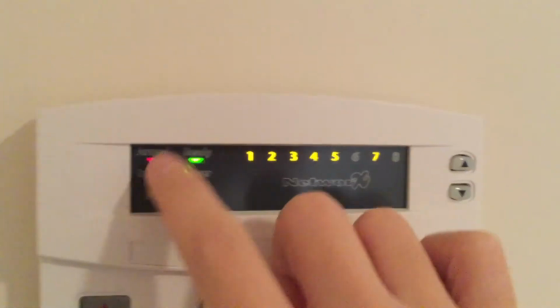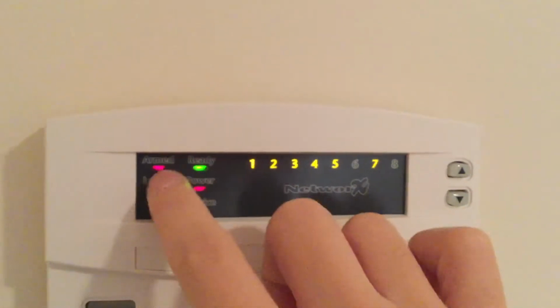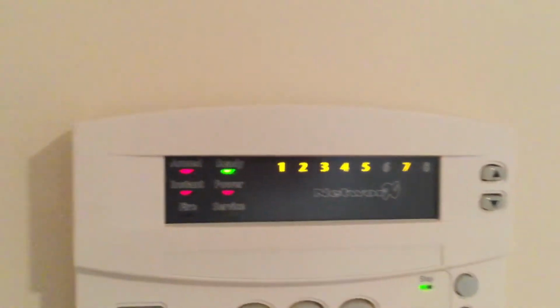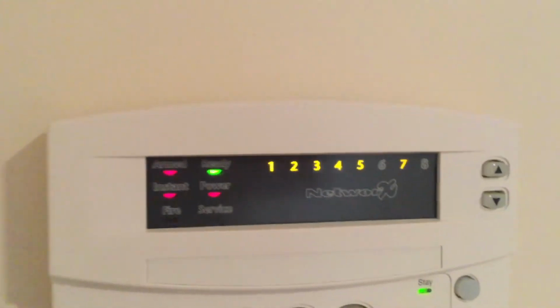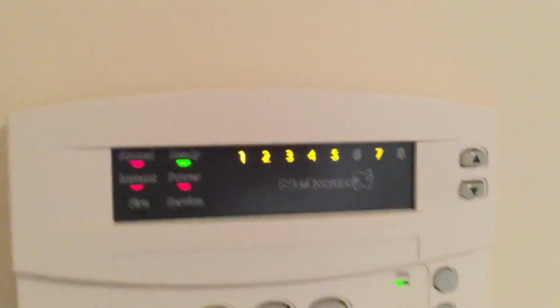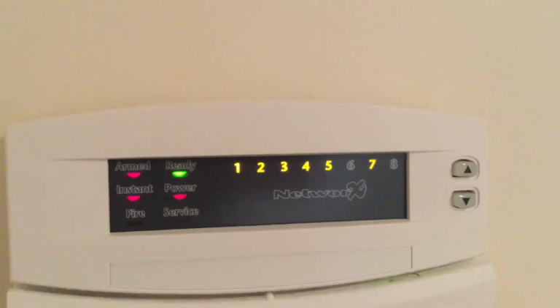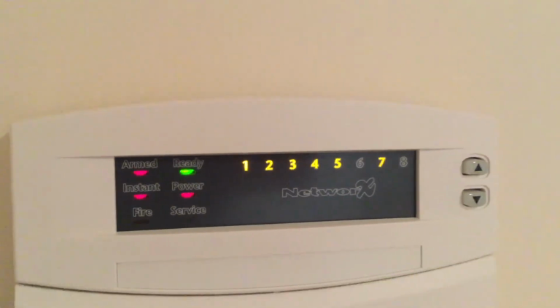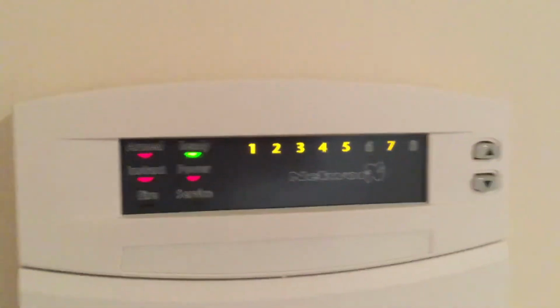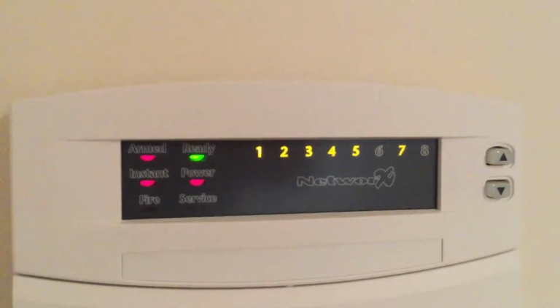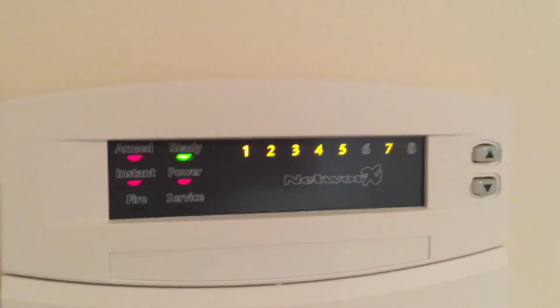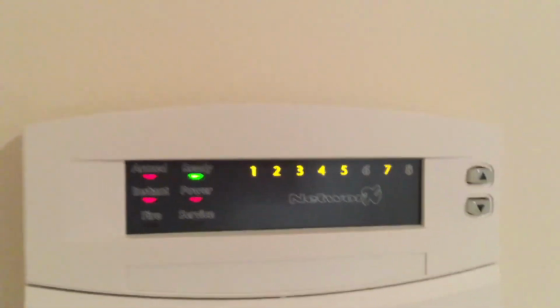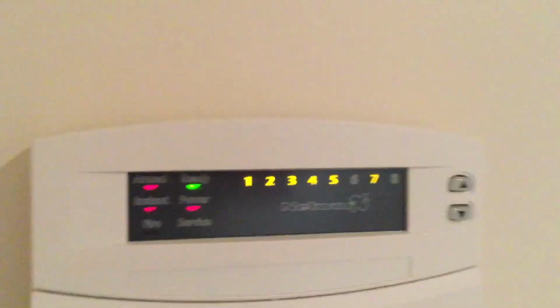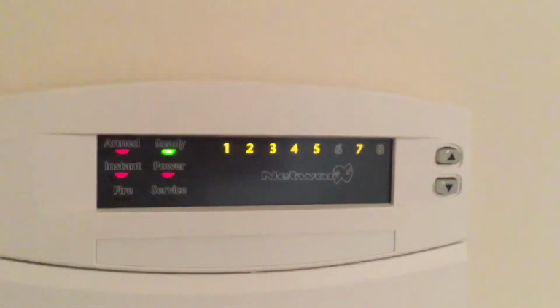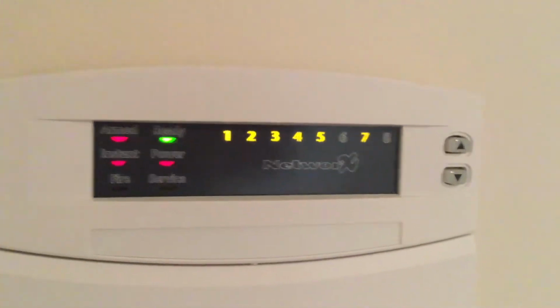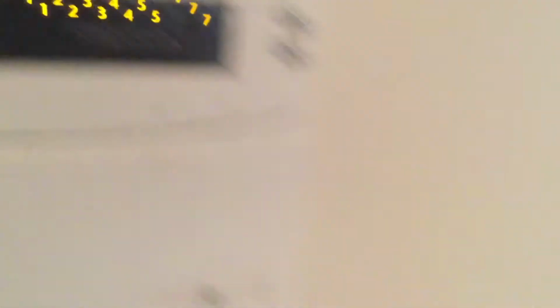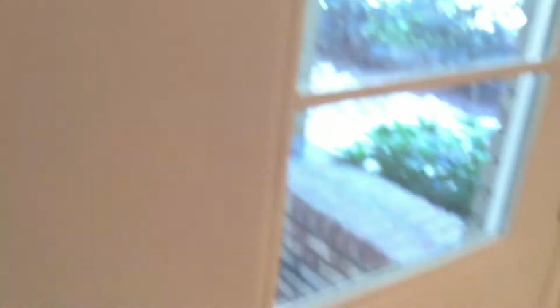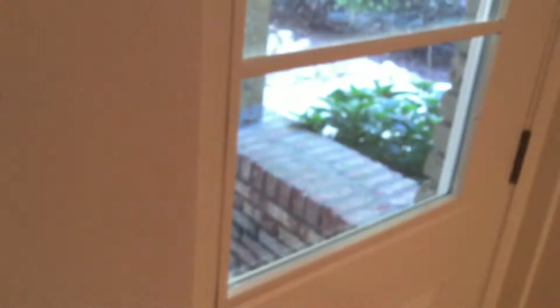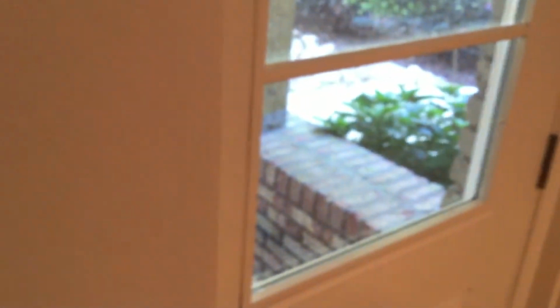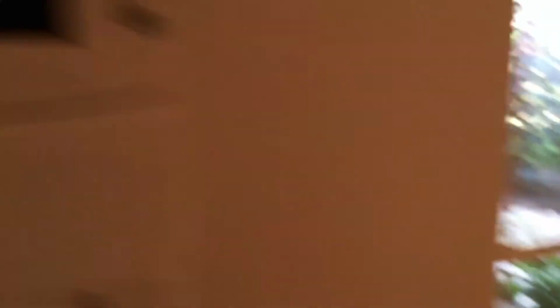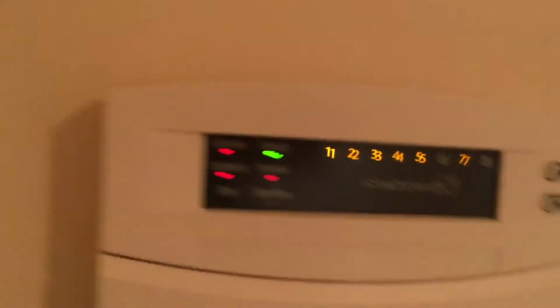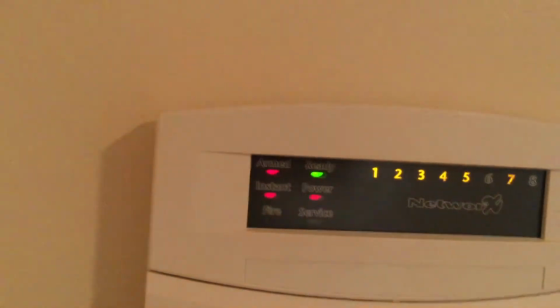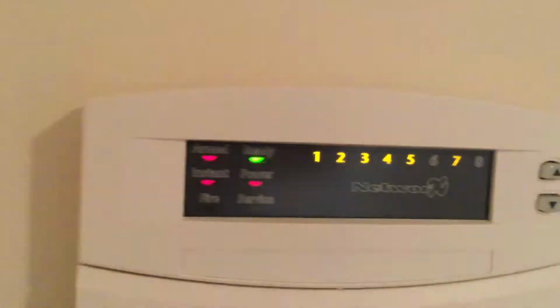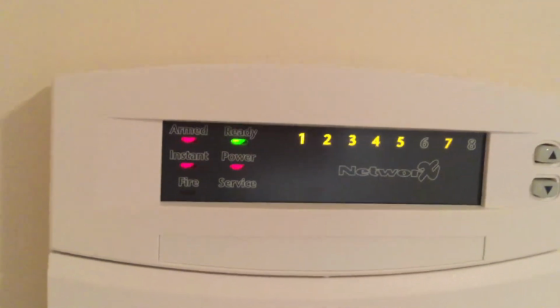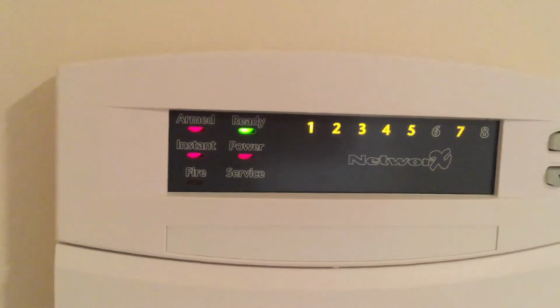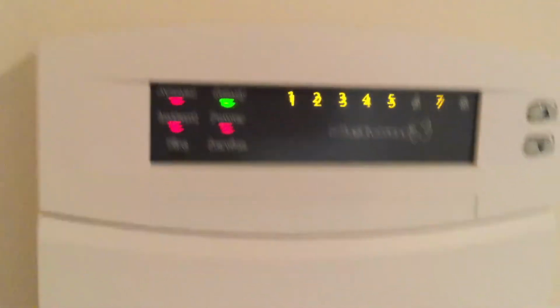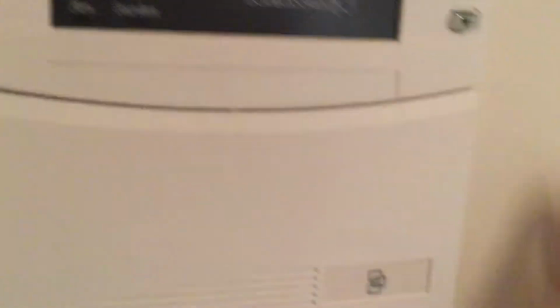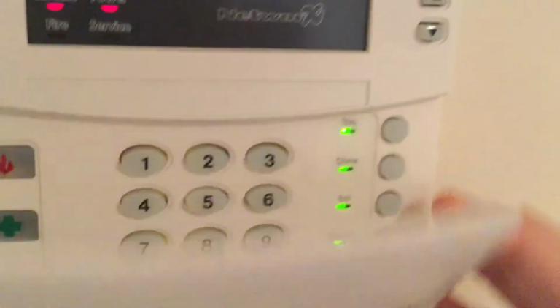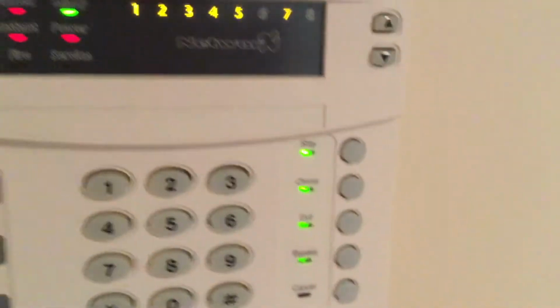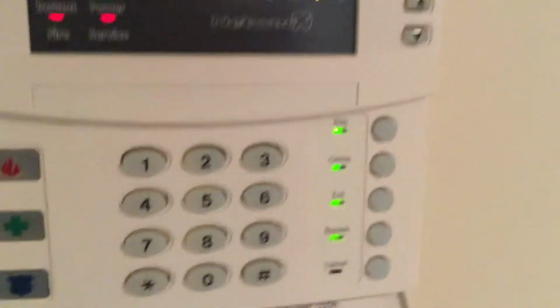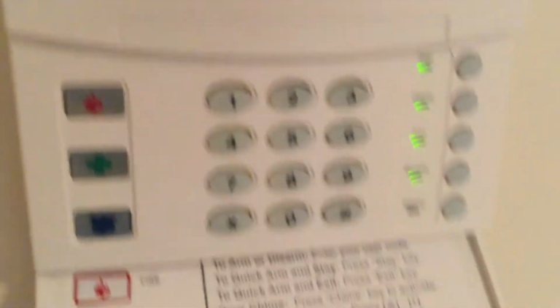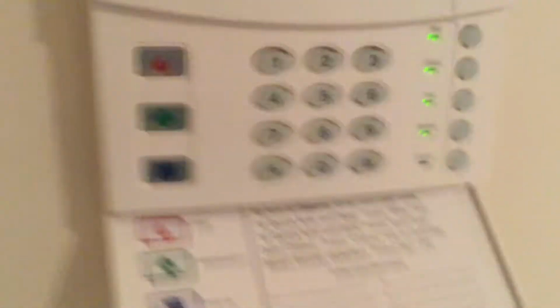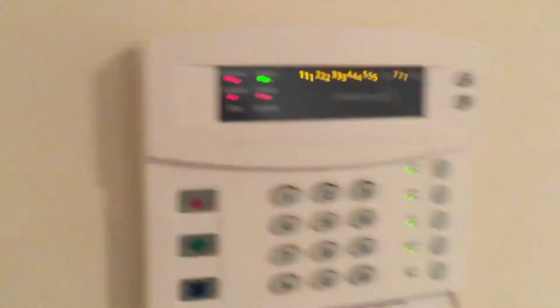Light's on, arm light is on. Just wait and see. This here is 06, by the way. Gotta wait for the exit light.